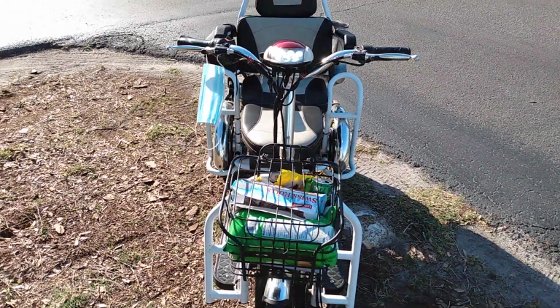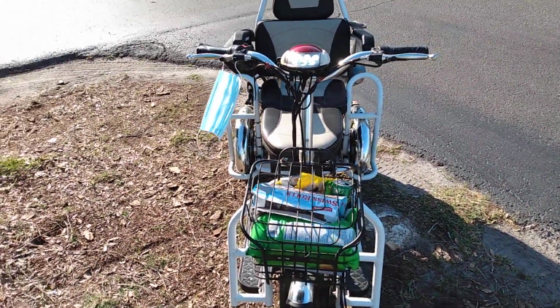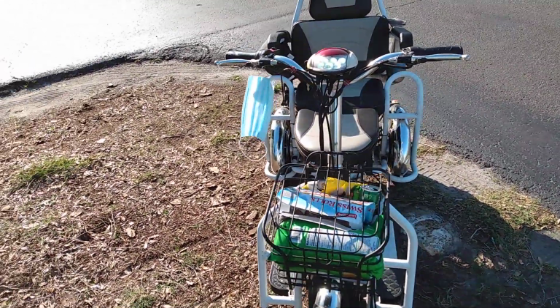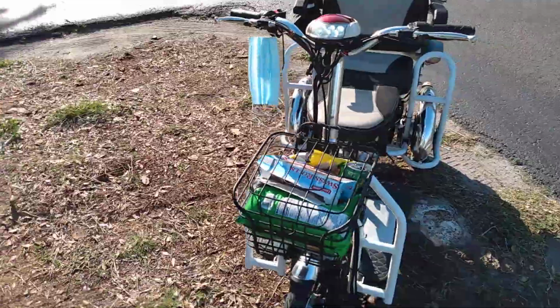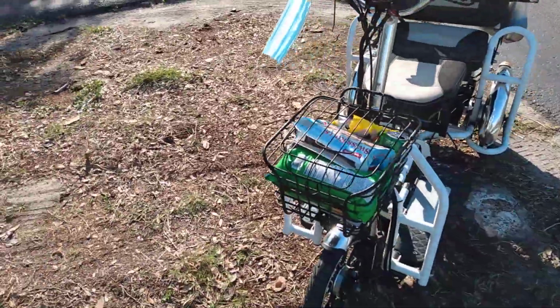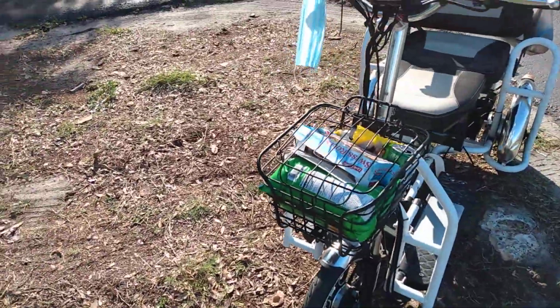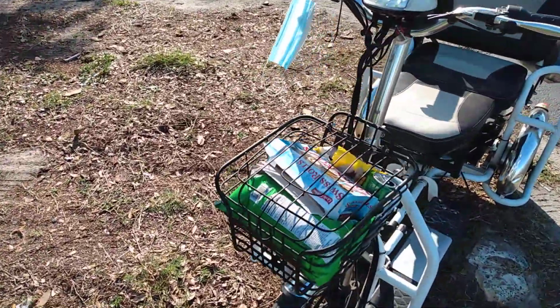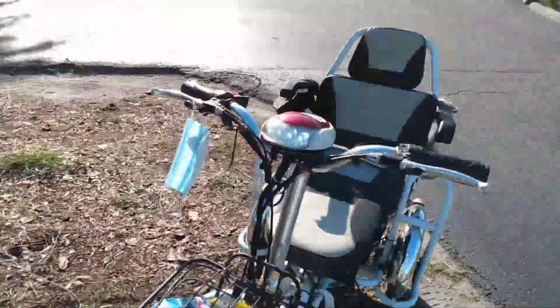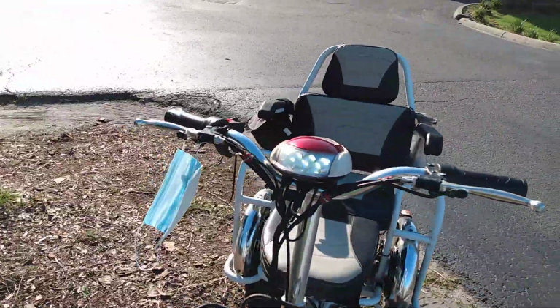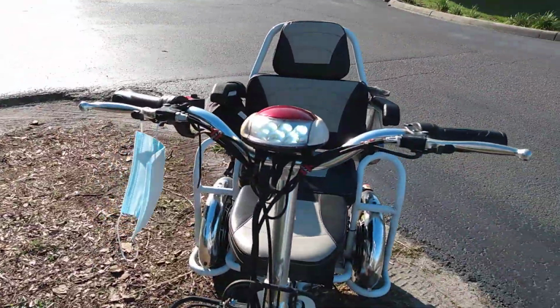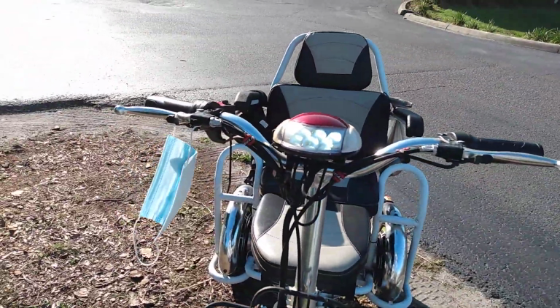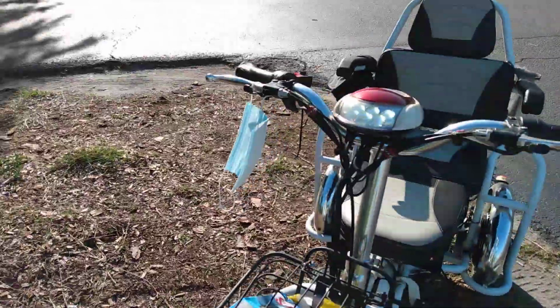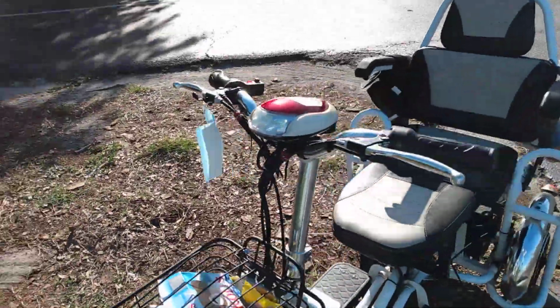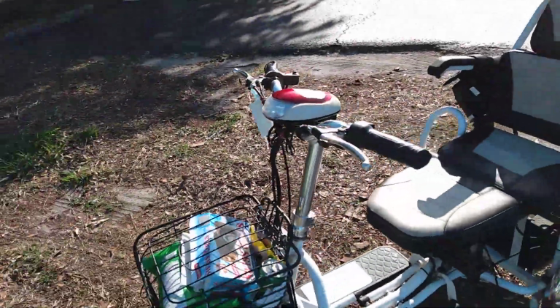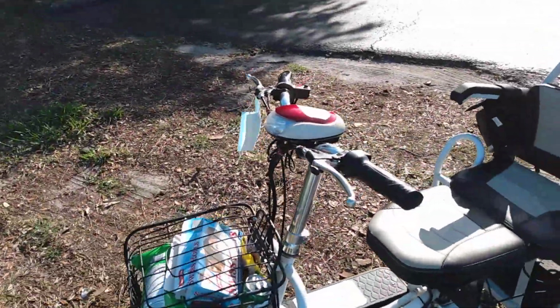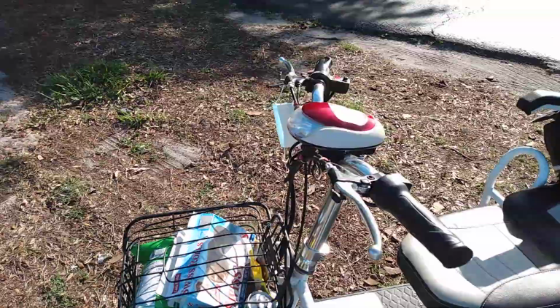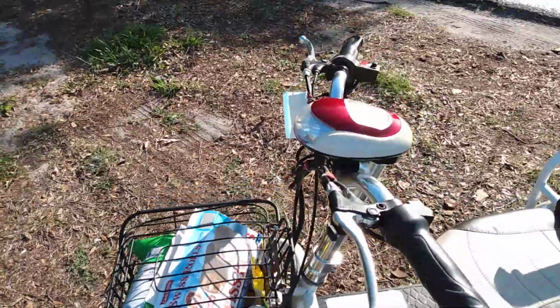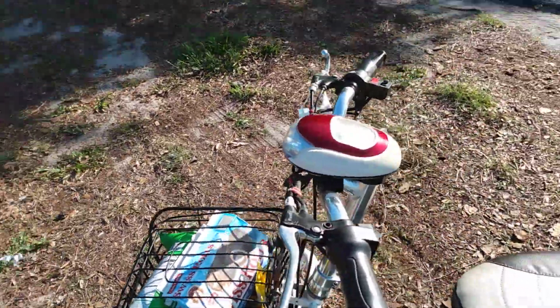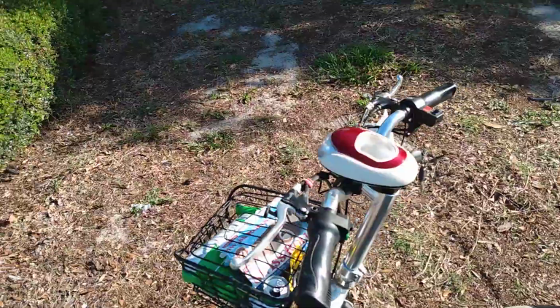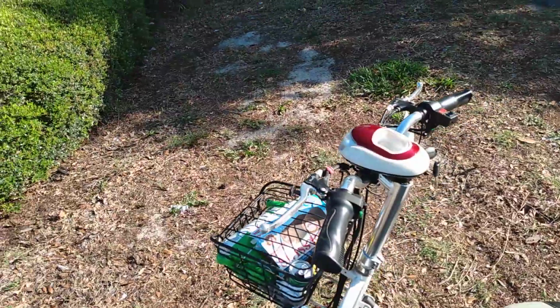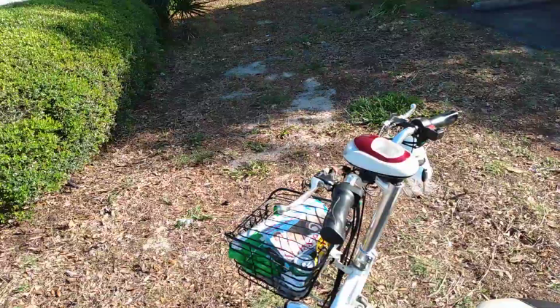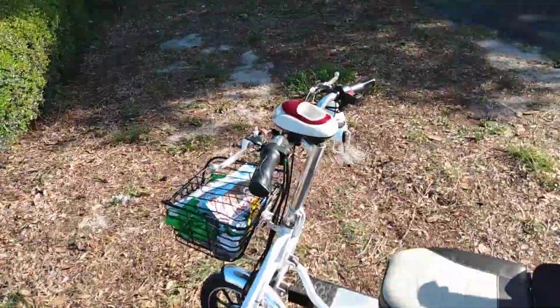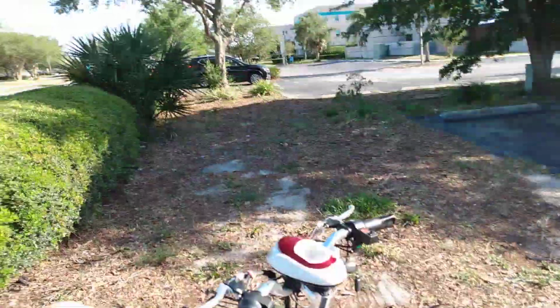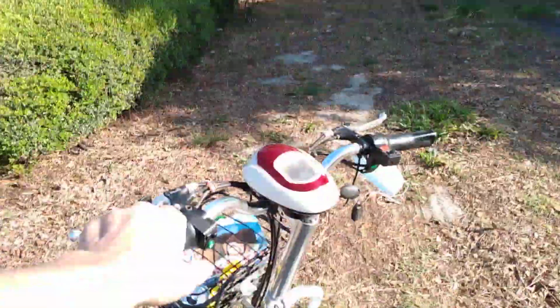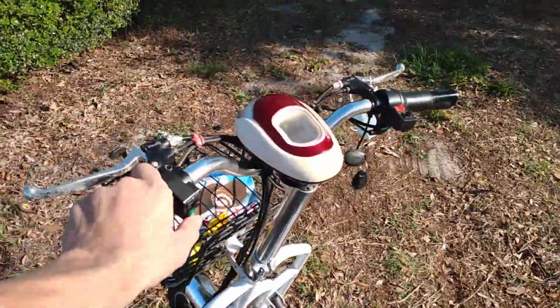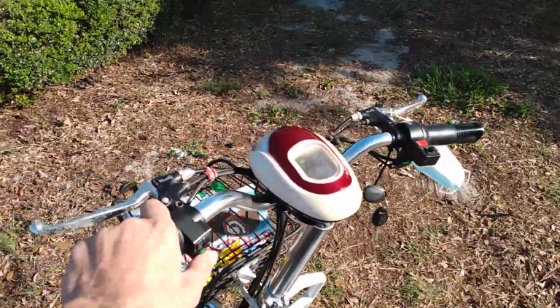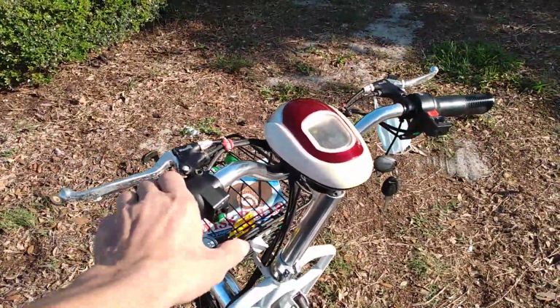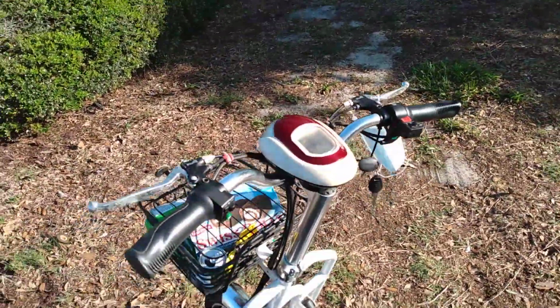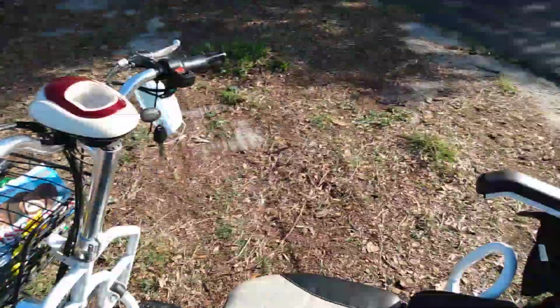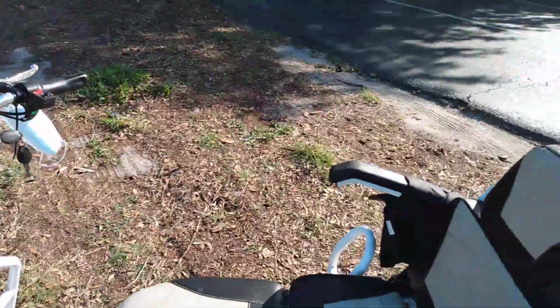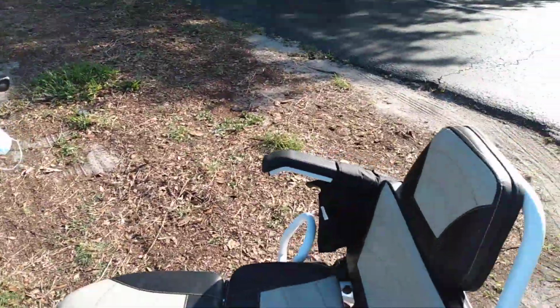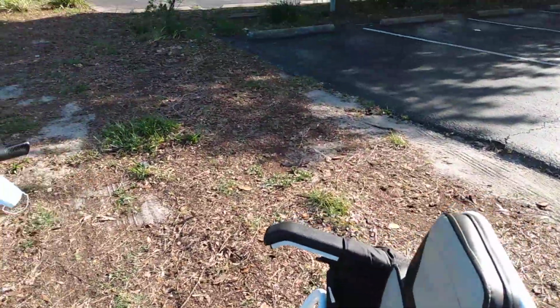This is our new mobility scooter. Got a basket, got a headlight on it, got brakes, signal lights, taillights, little horn, and the seat right here.